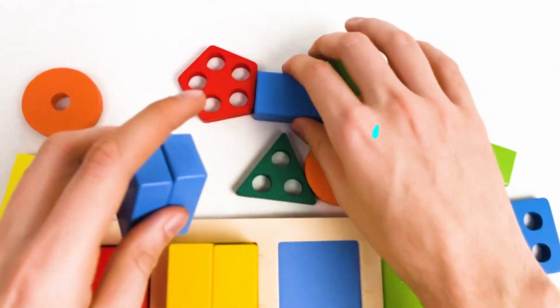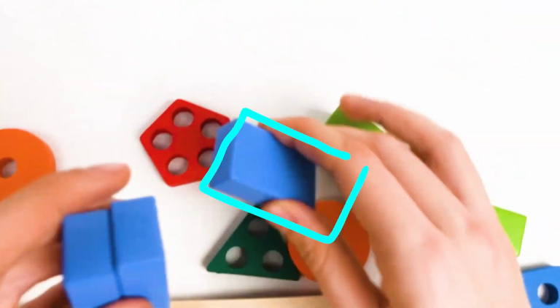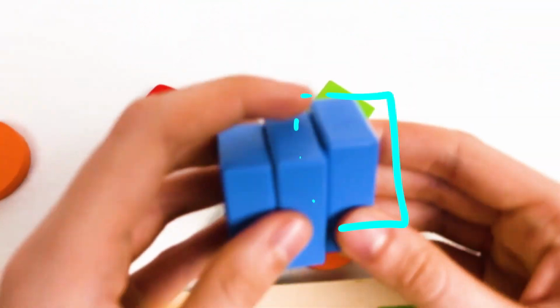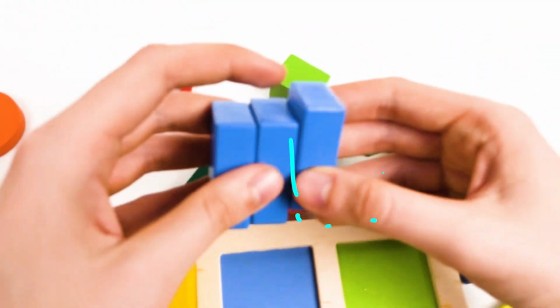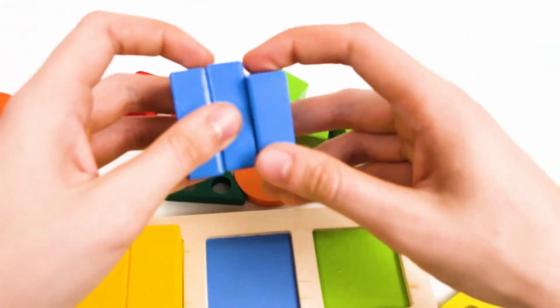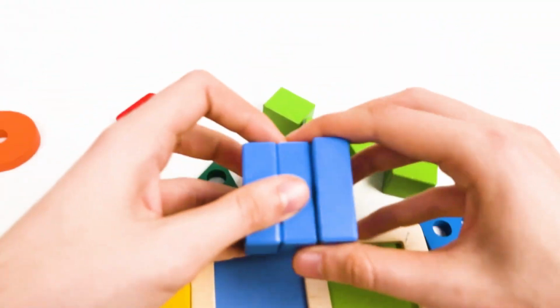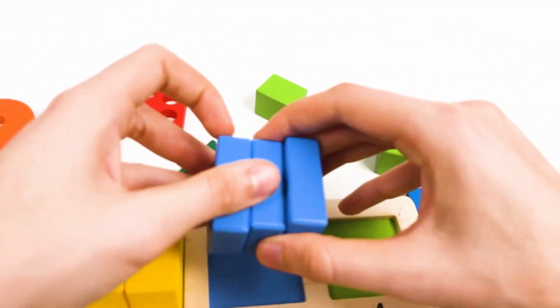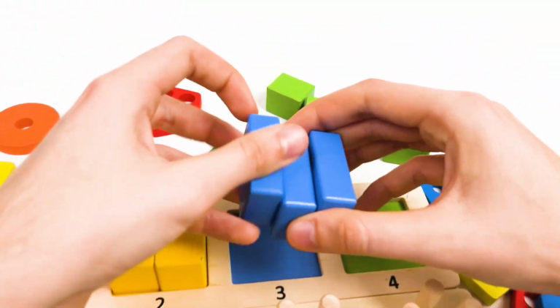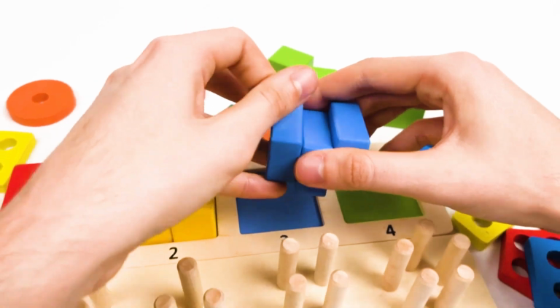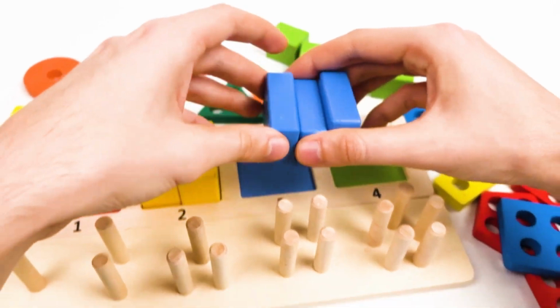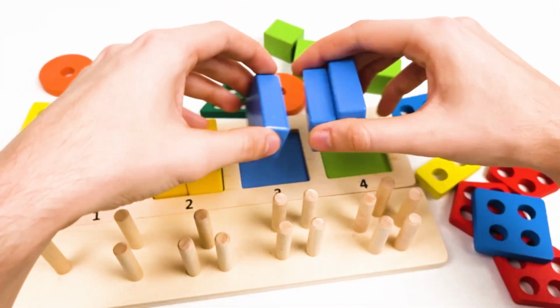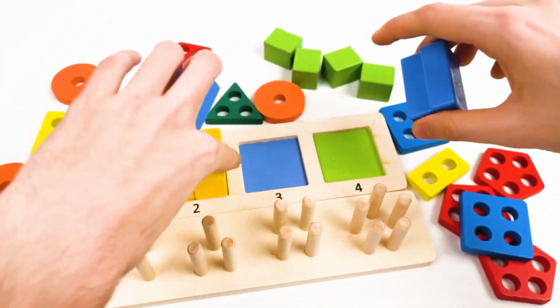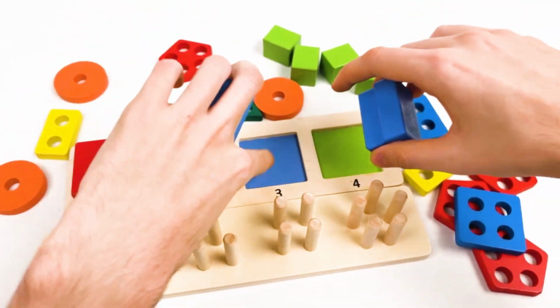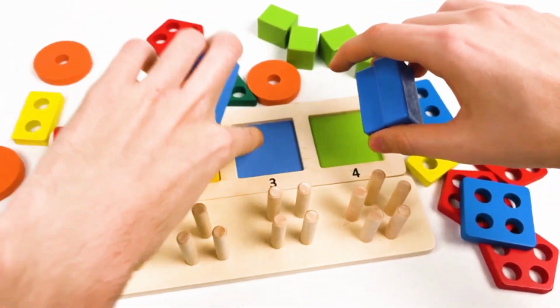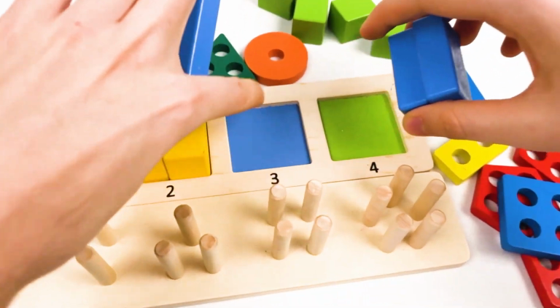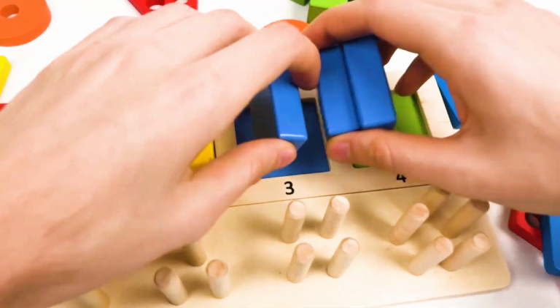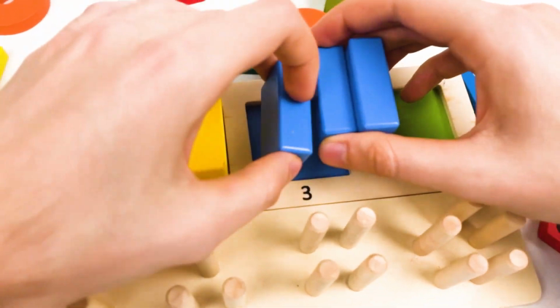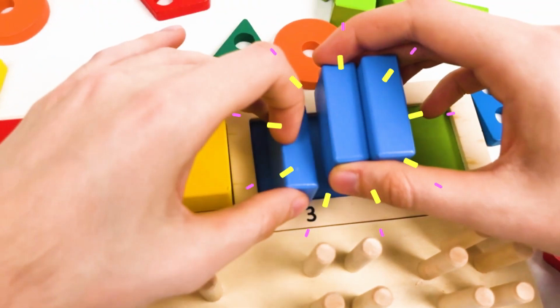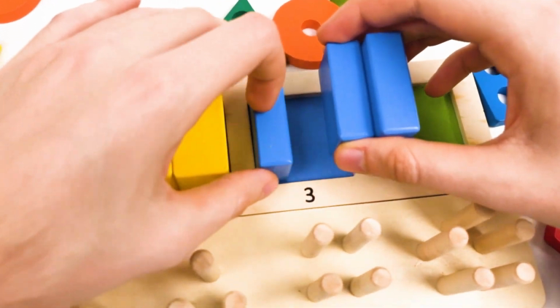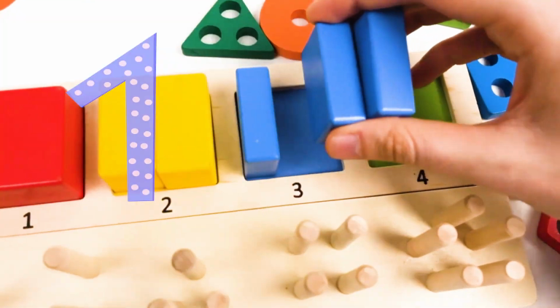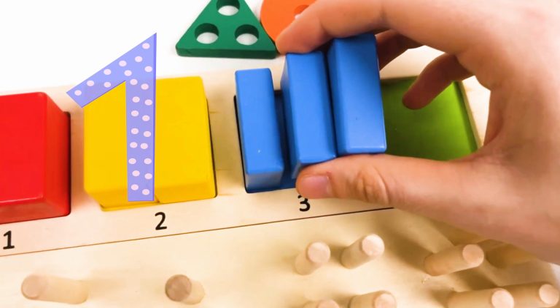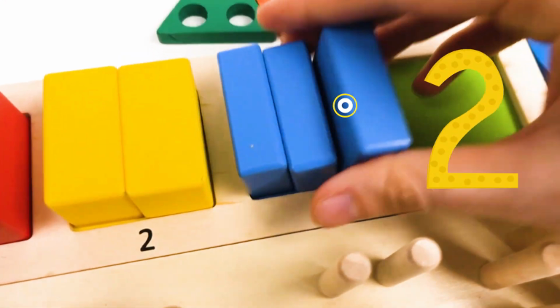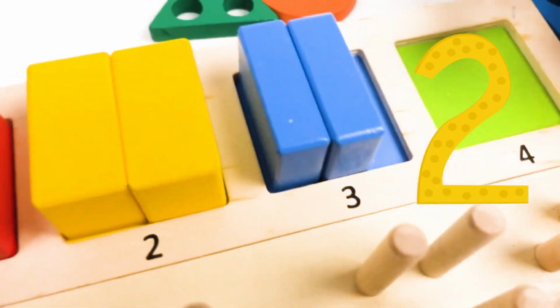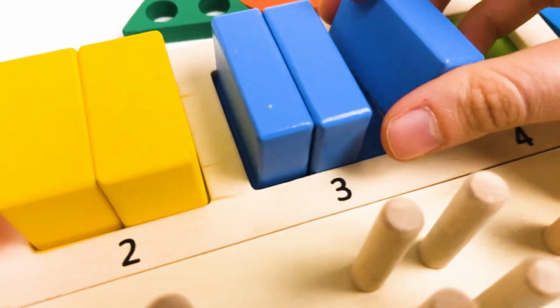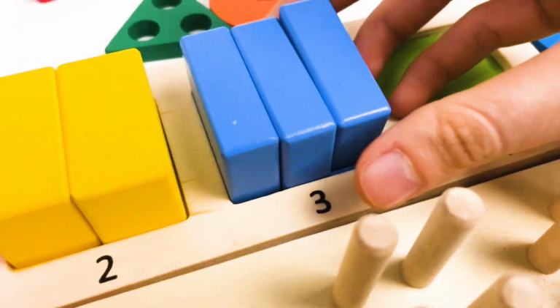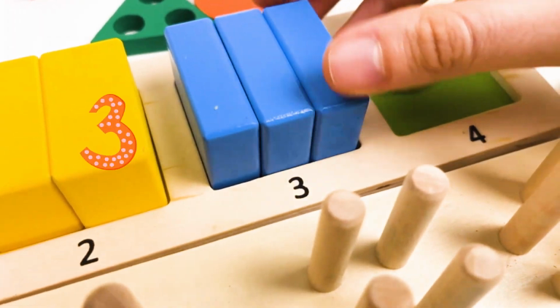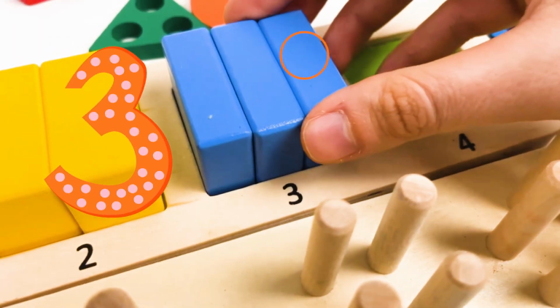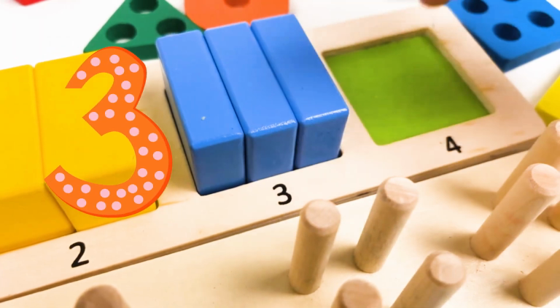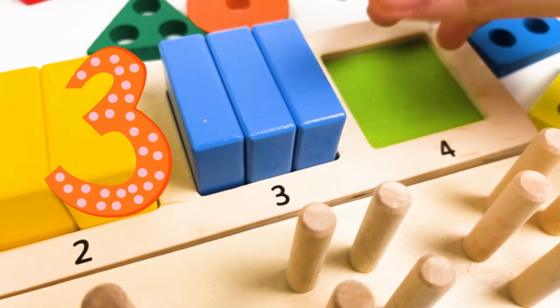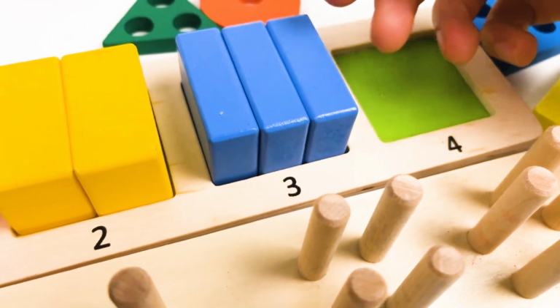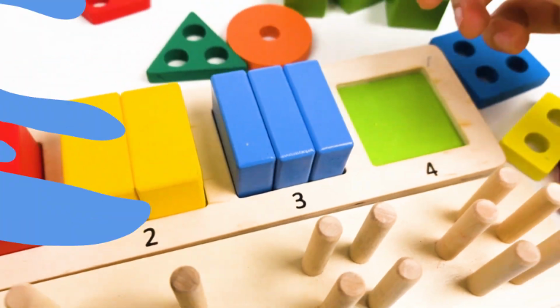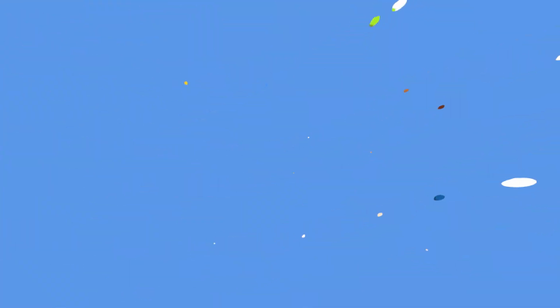Yes, it's here — it's the third blue cube. Let's place it. Yes, we should place it here. One, two, and three. Great! We found three cubes.